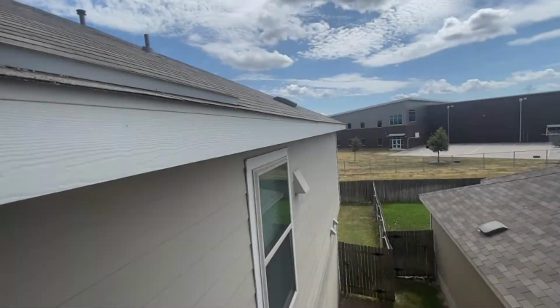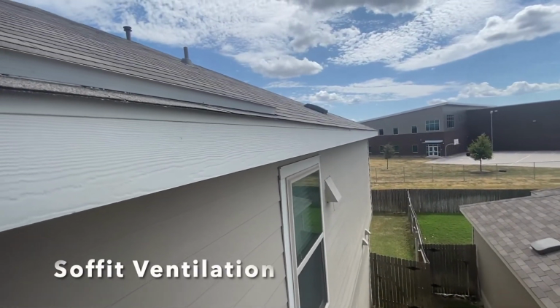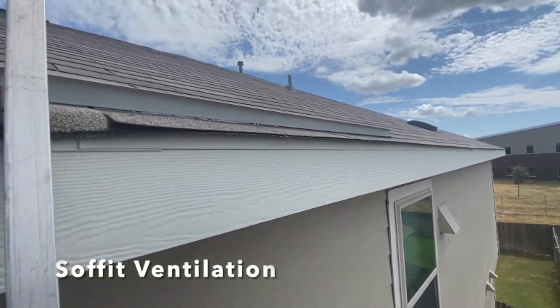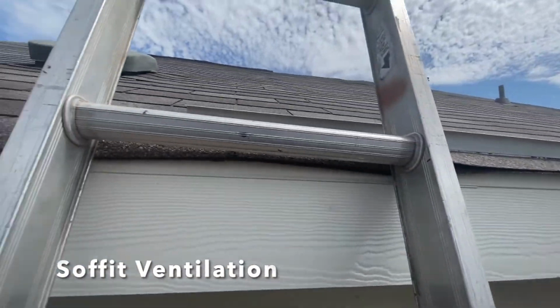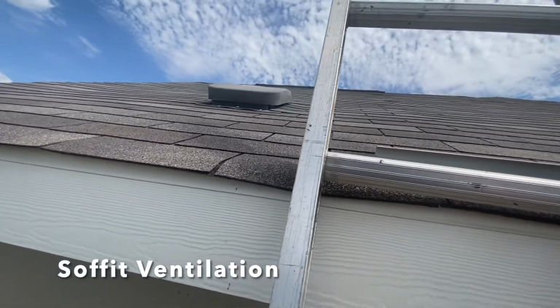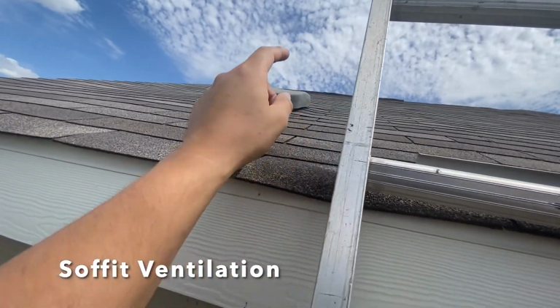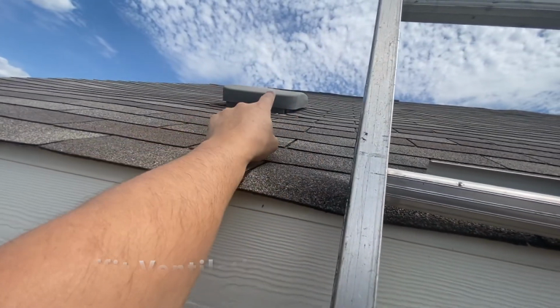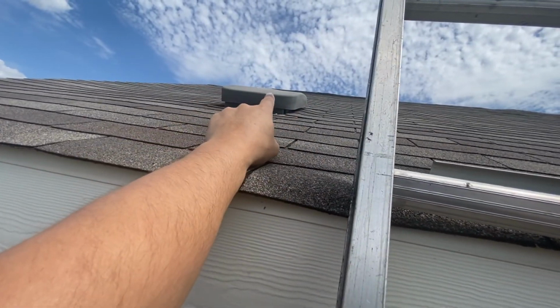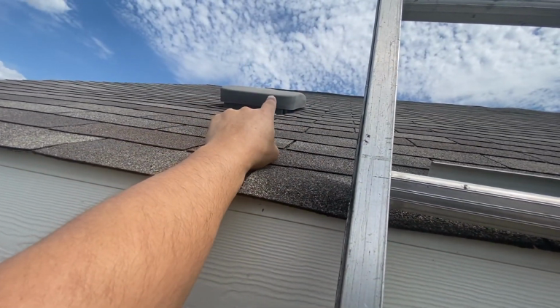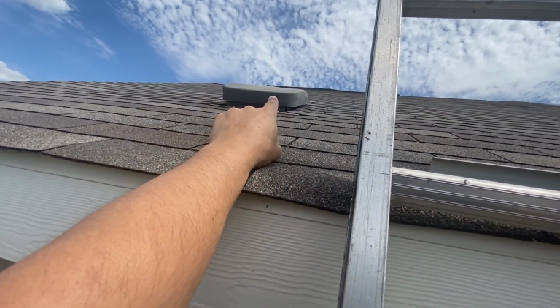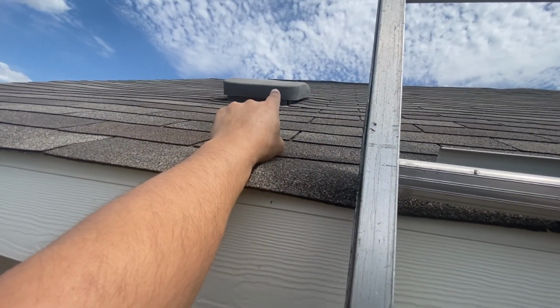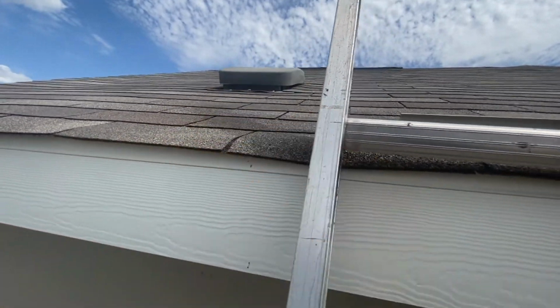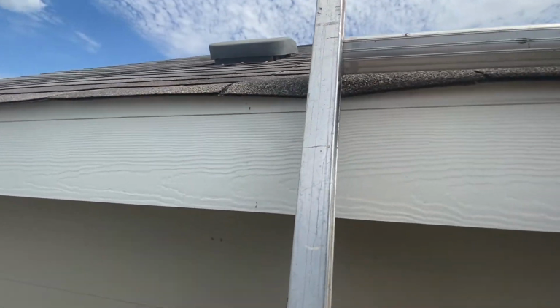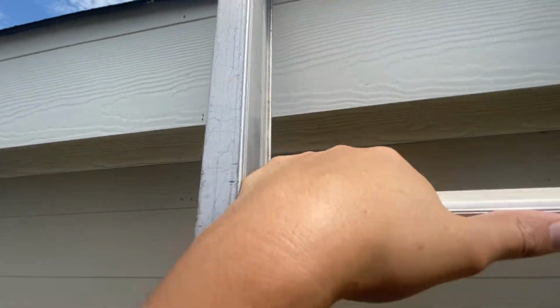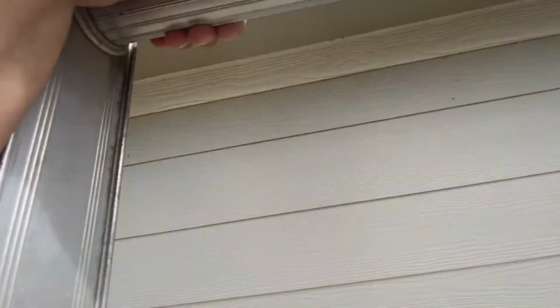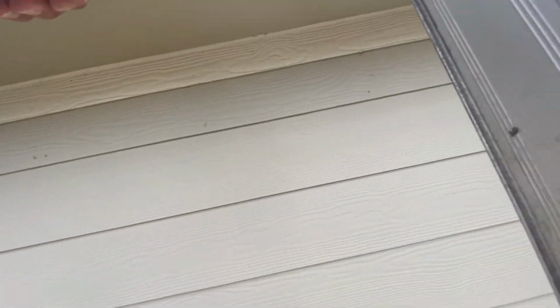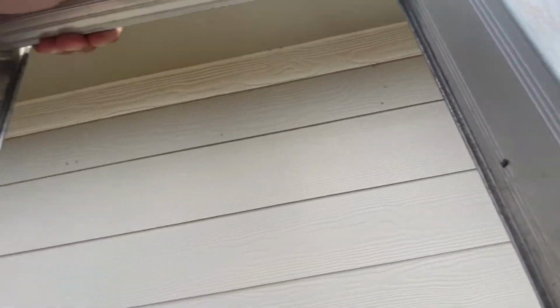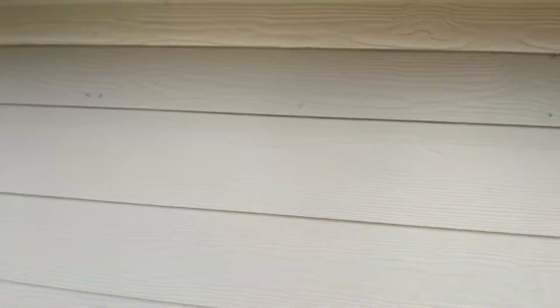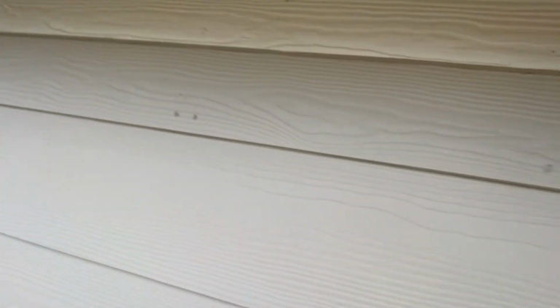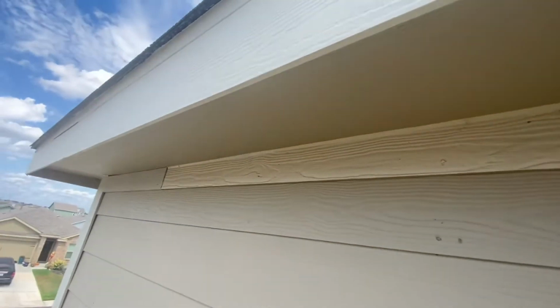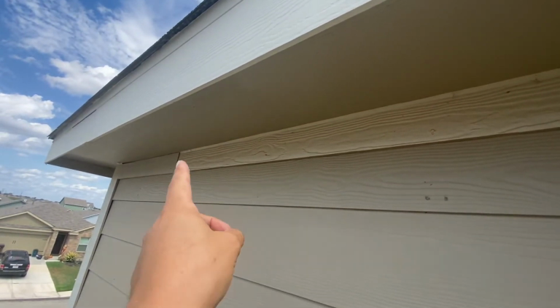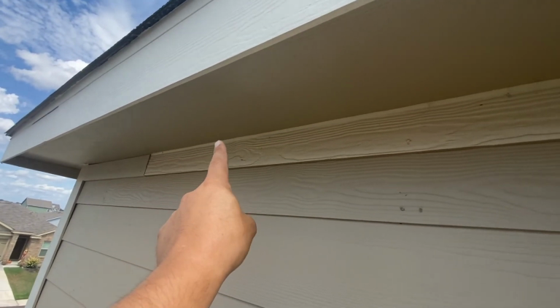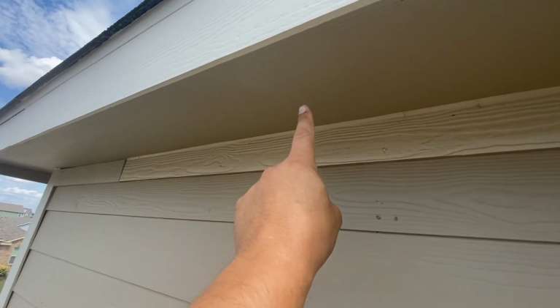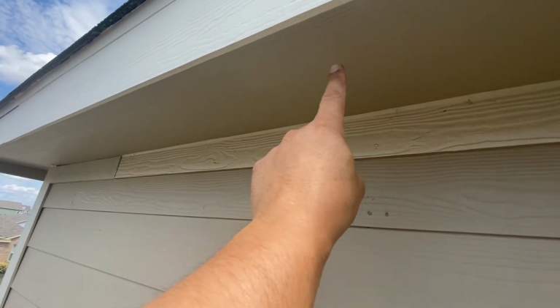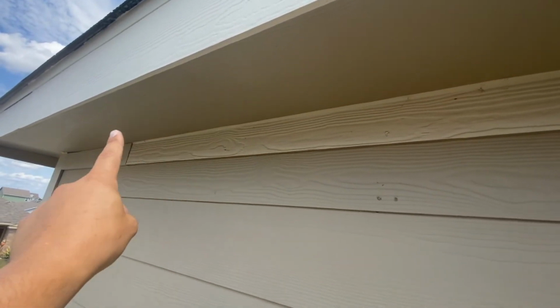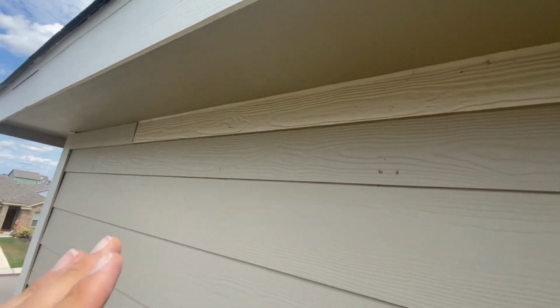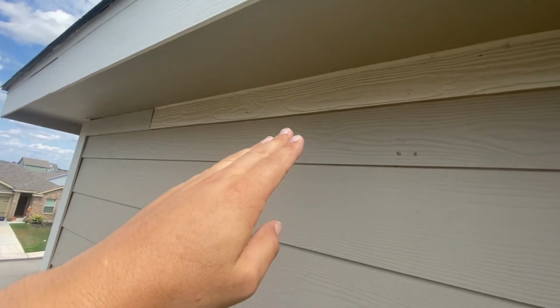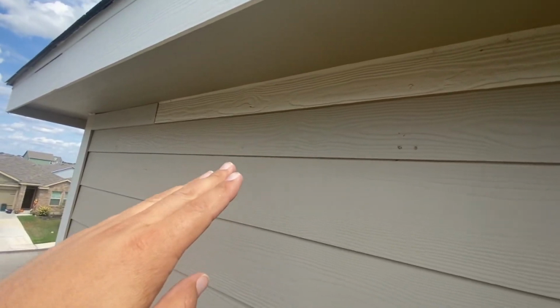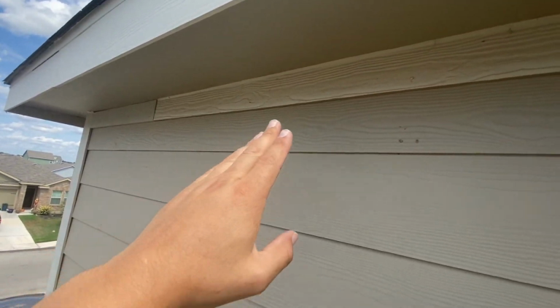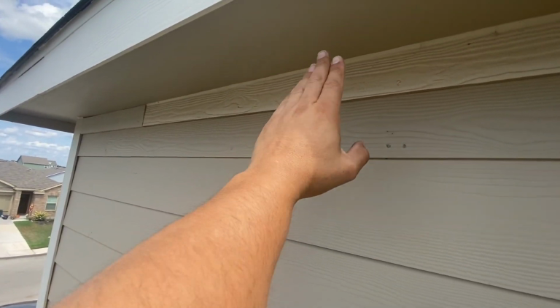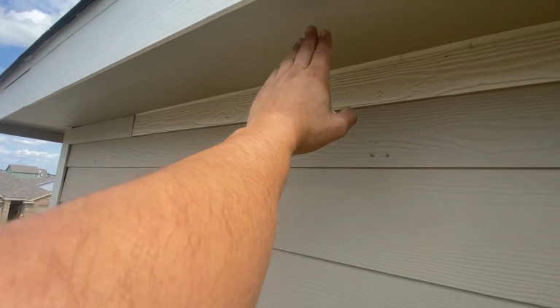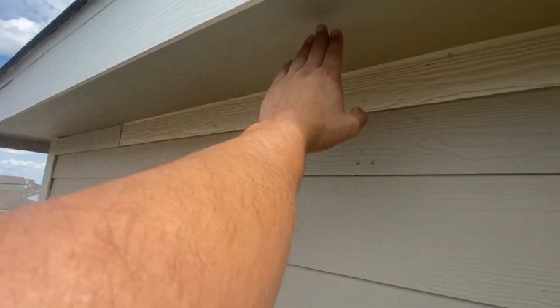Here we are right on the eave of the roof. As you can see they're using this slant back as an intake because they don't have the soffit intake holes. You usually see ventilation holes here along the soffit.